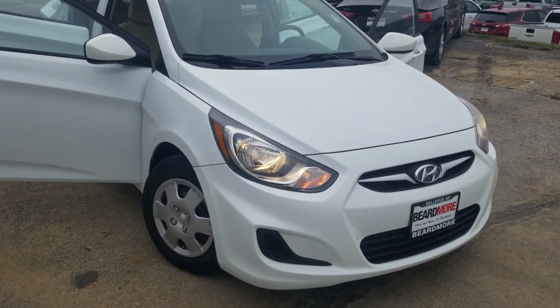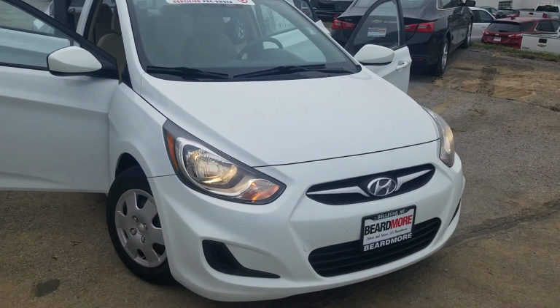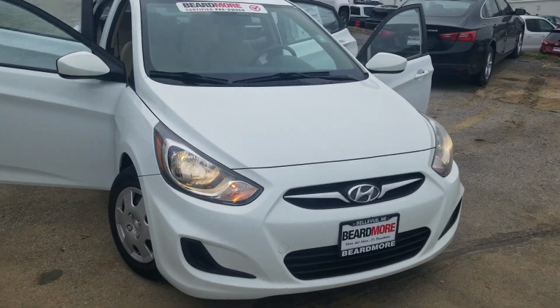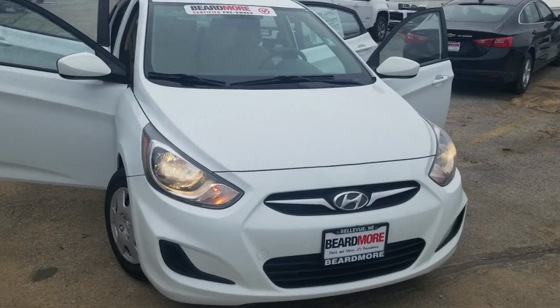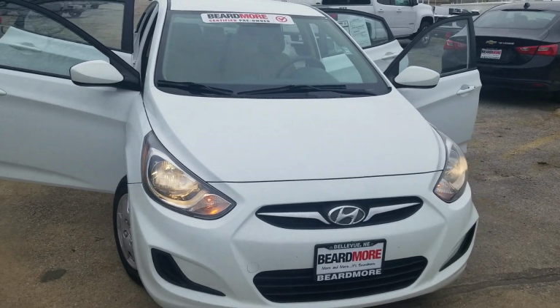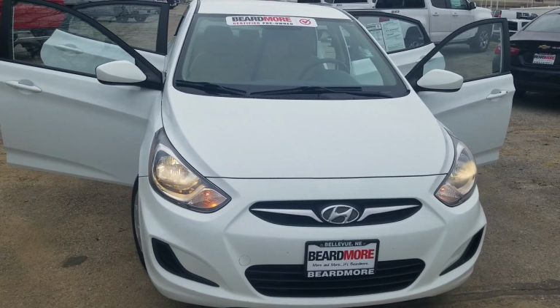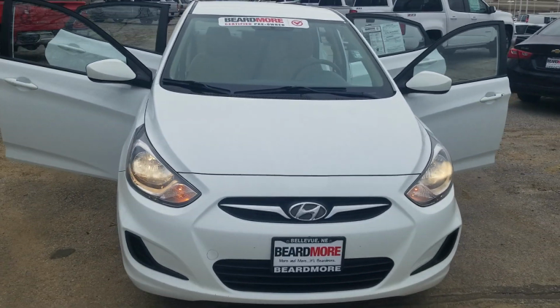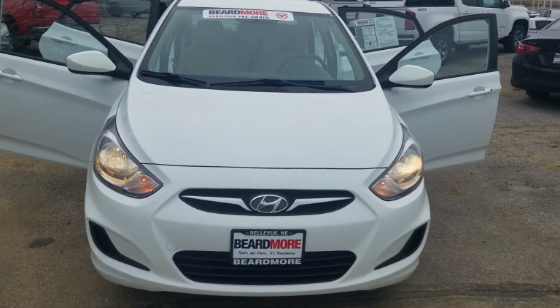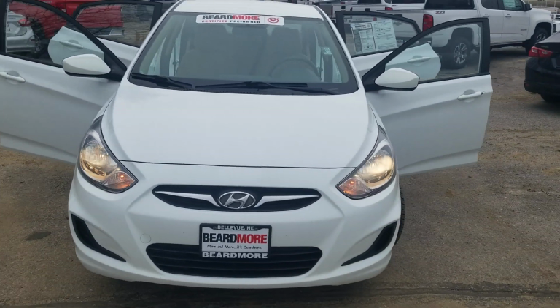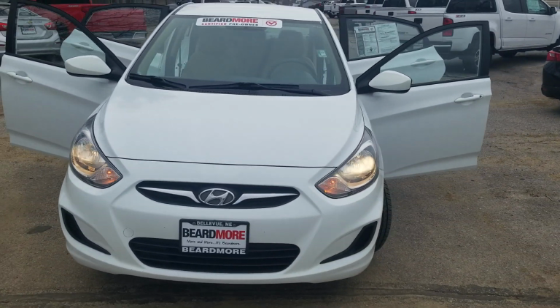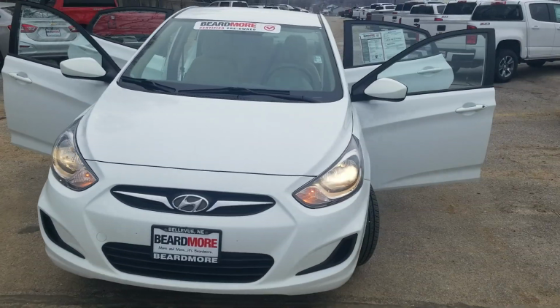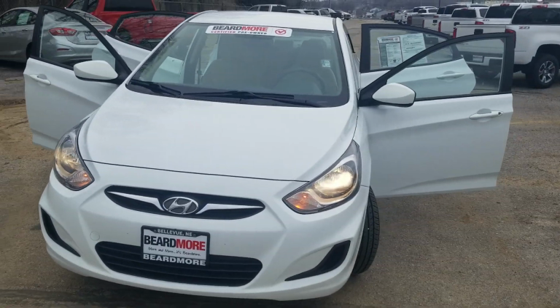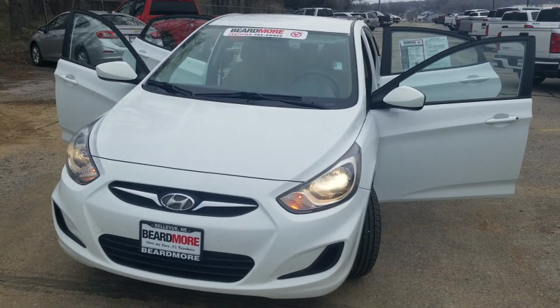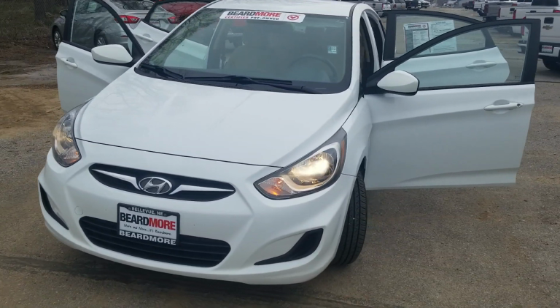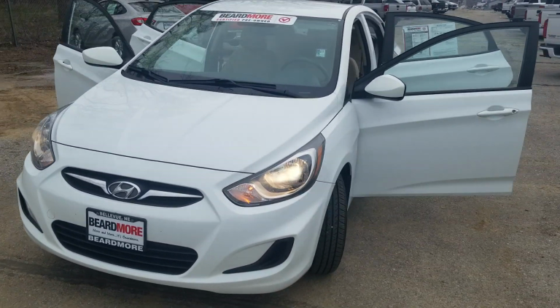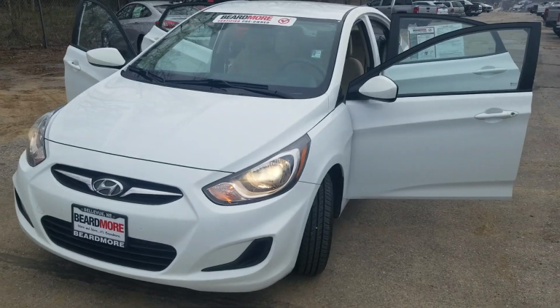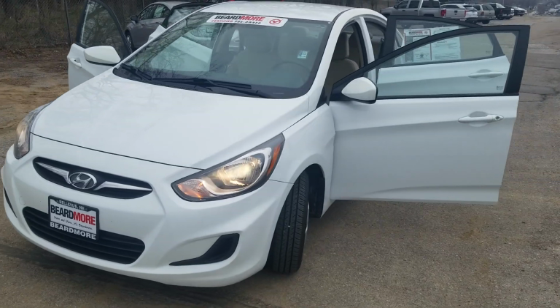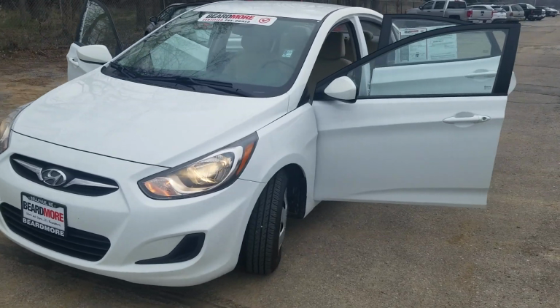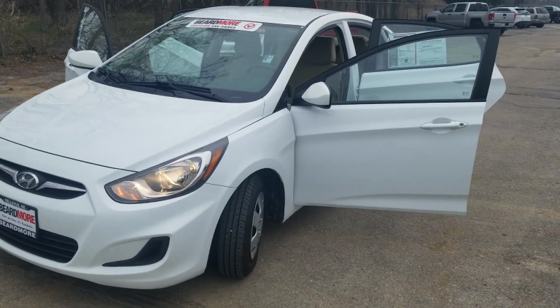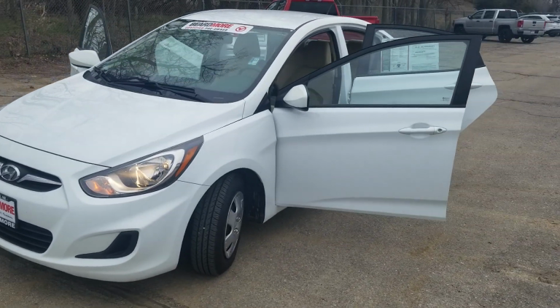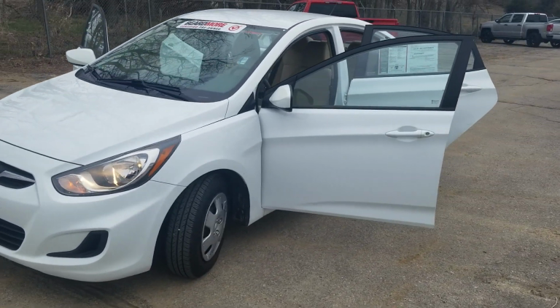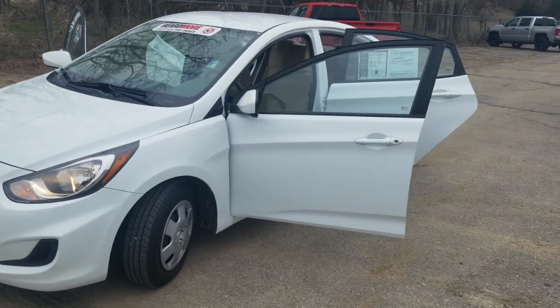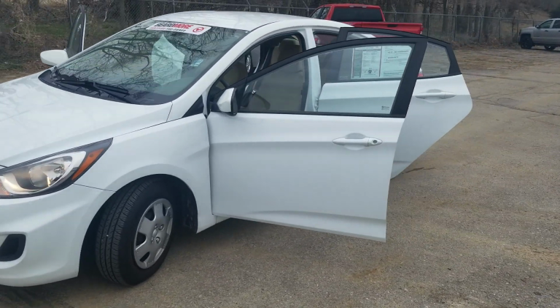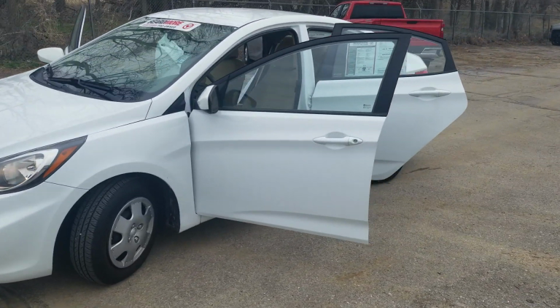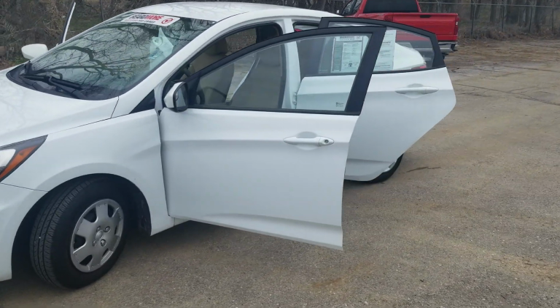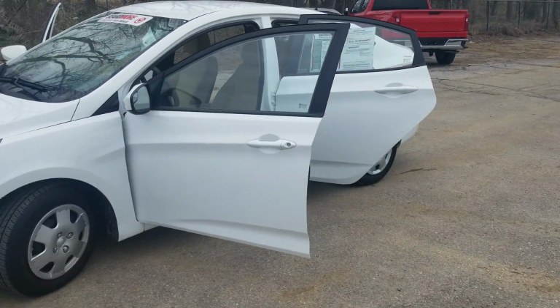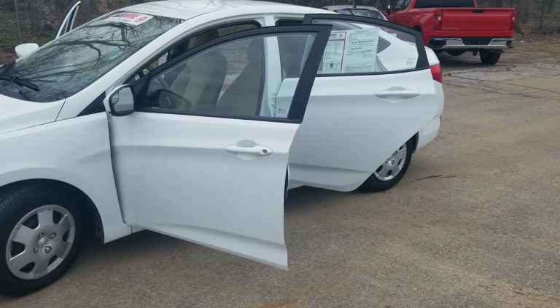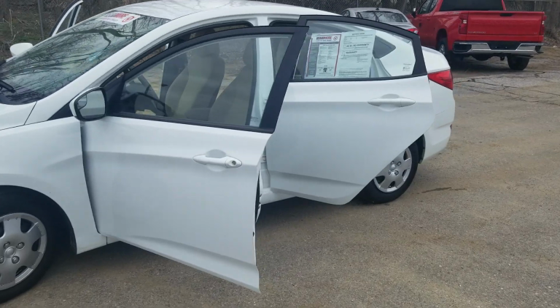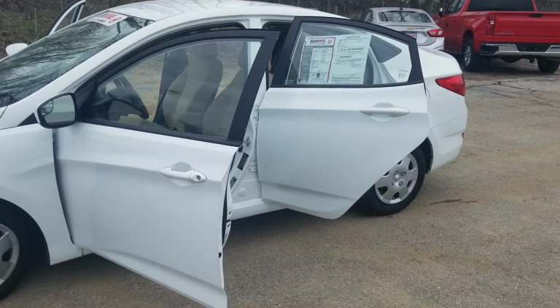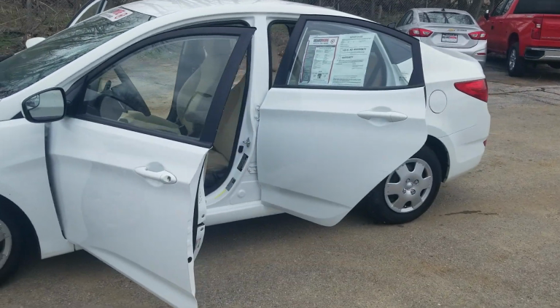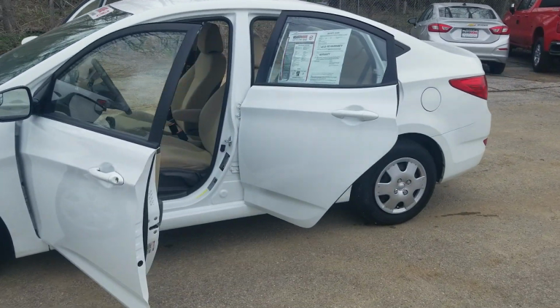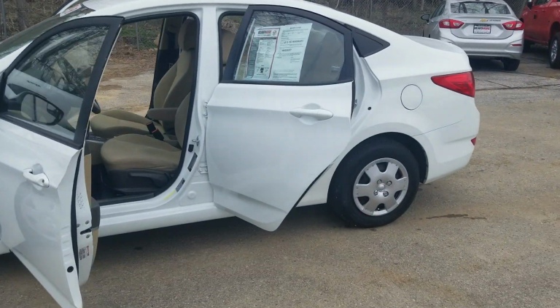If you have any questions or you want to come in for a test drive, just call 402-734-2525. Ask for Alex Alfaro at Beardmore Chevrolet.